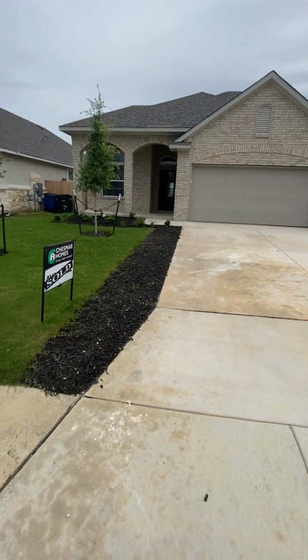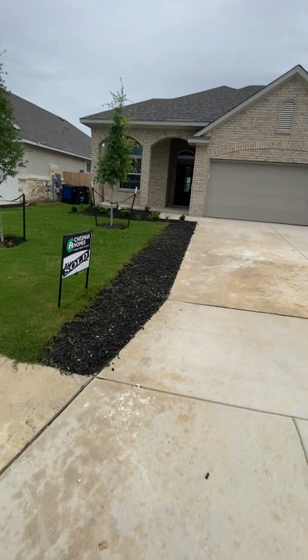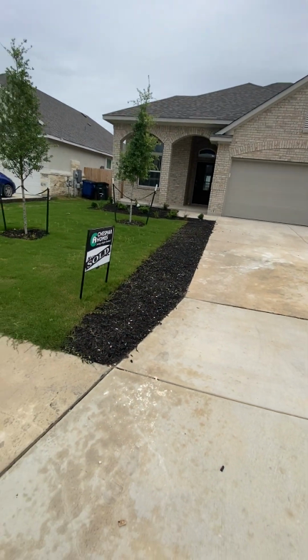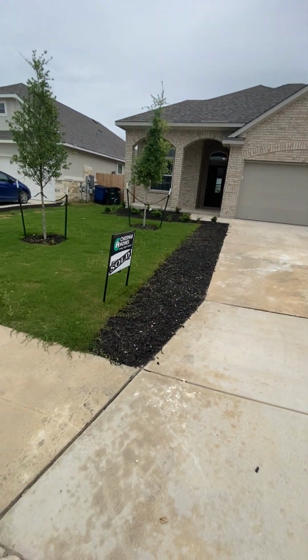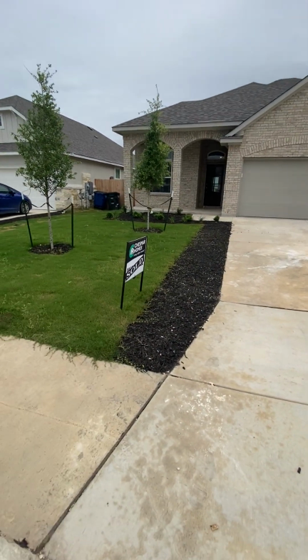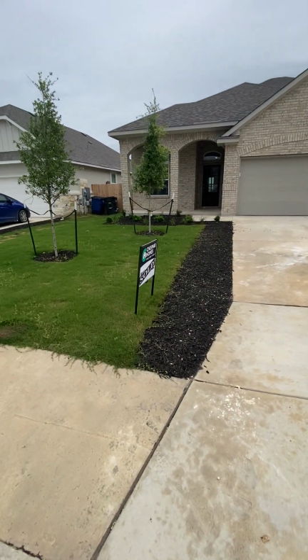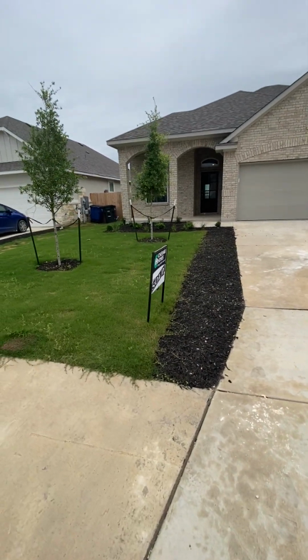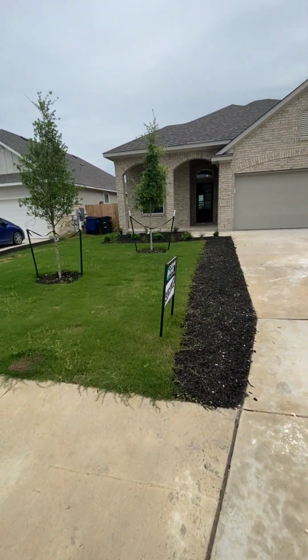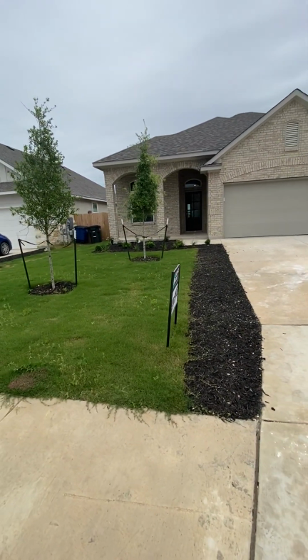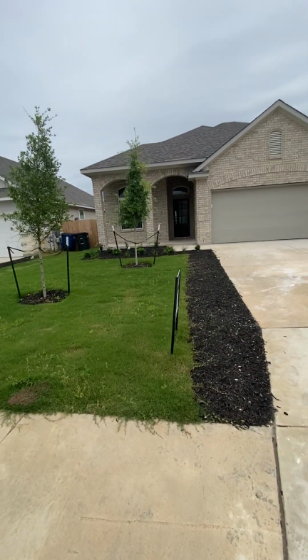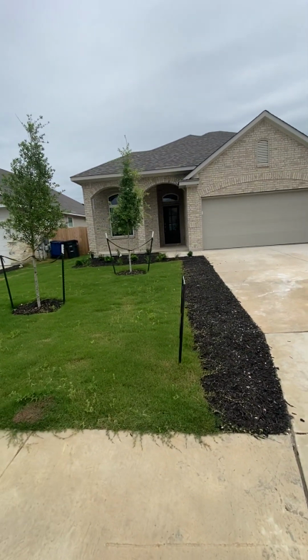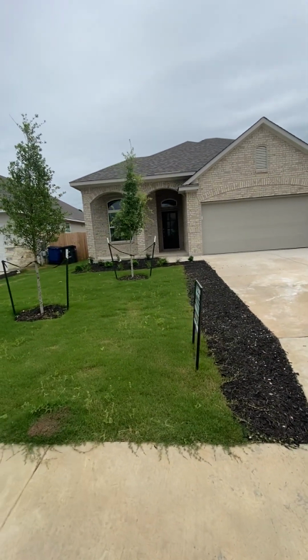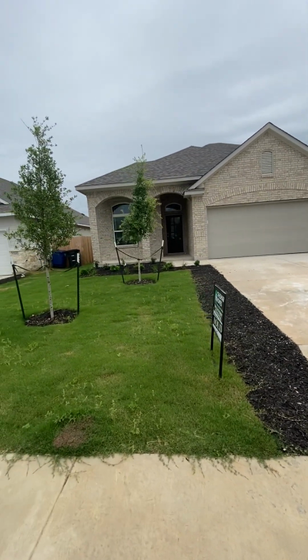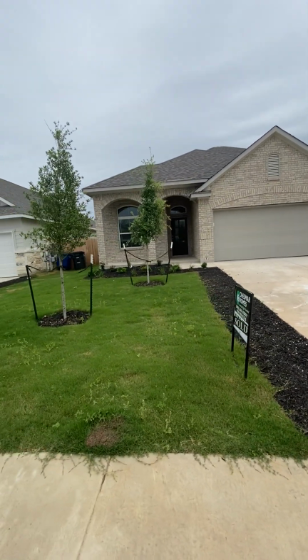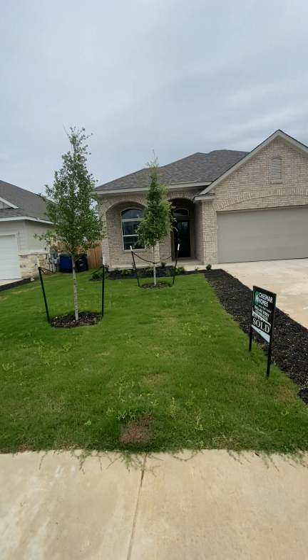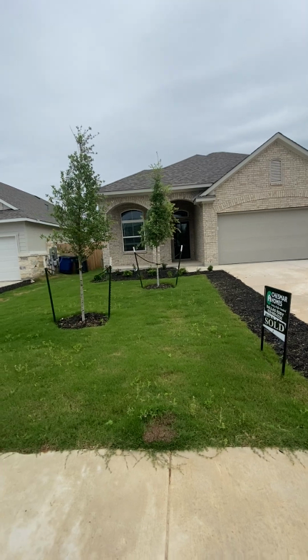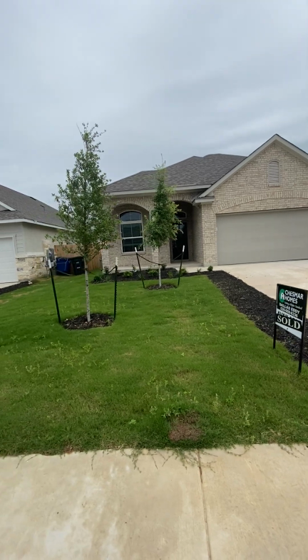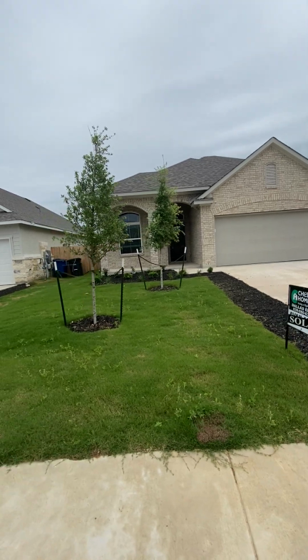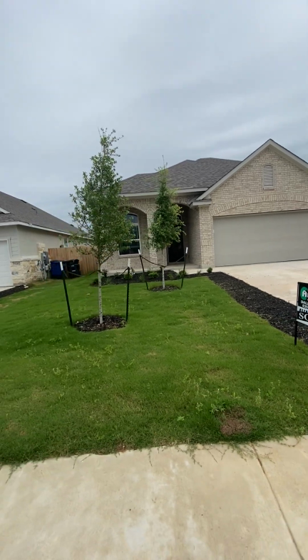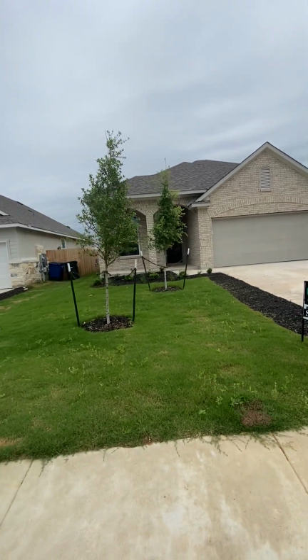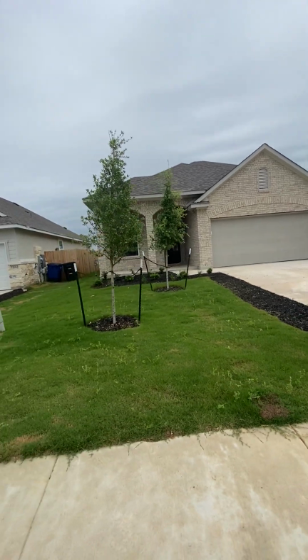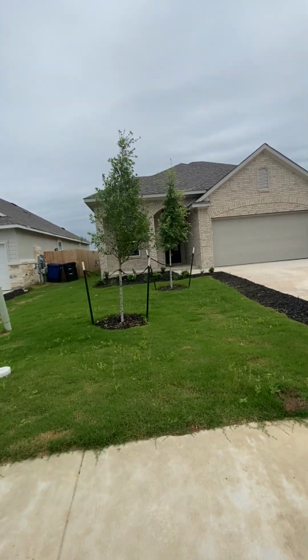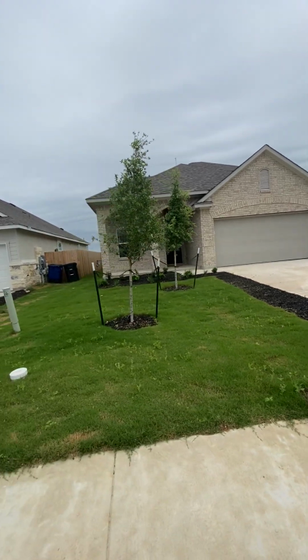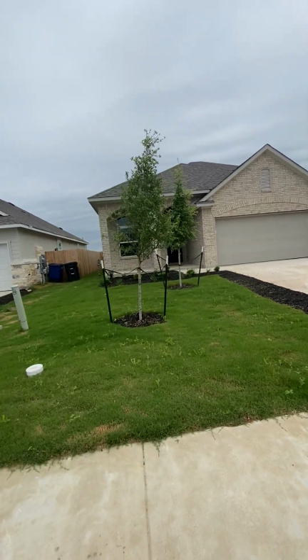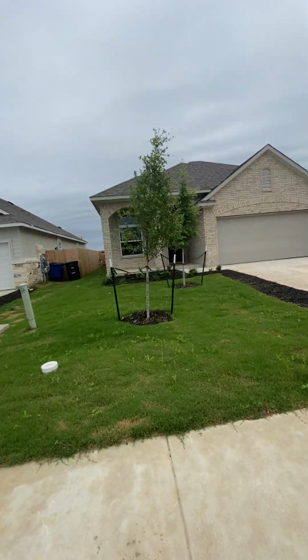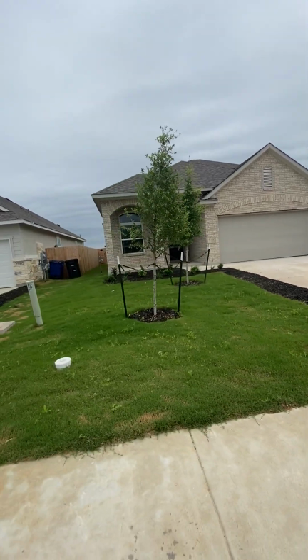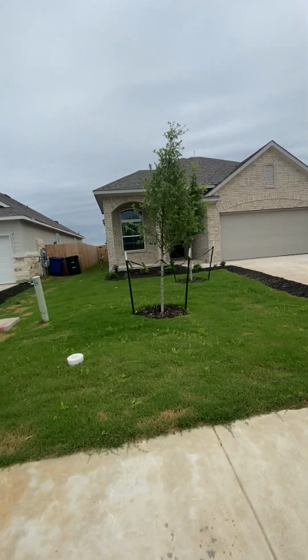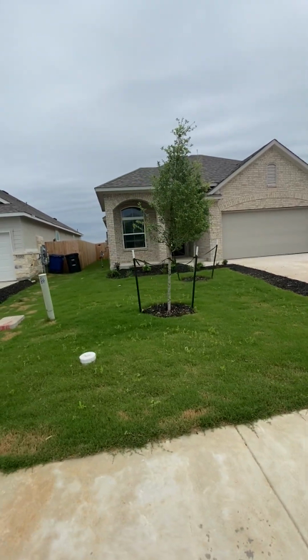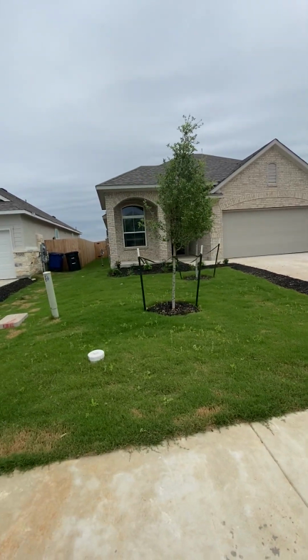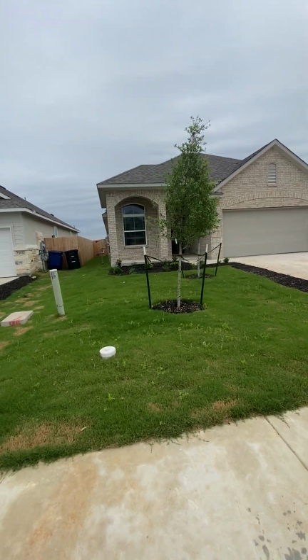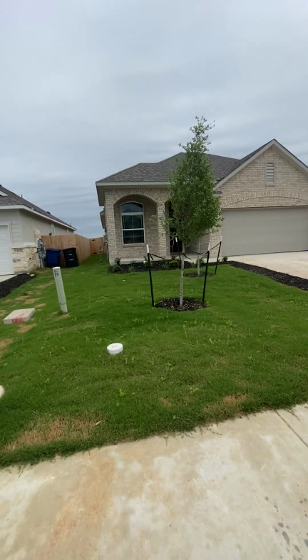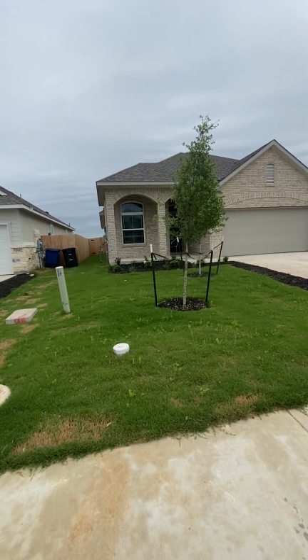Michelle, the reason I am taking a video of this home is because this is one of the Chesmar homes that is in production for August, September.